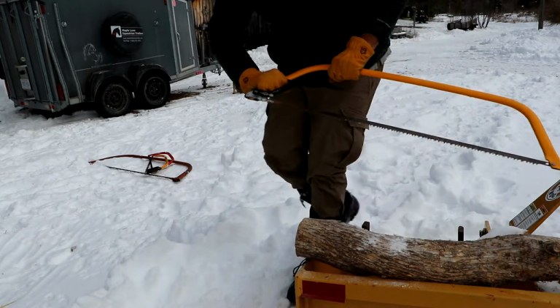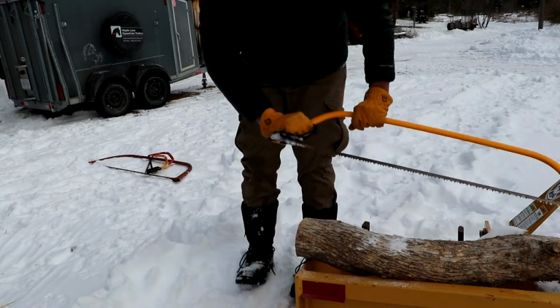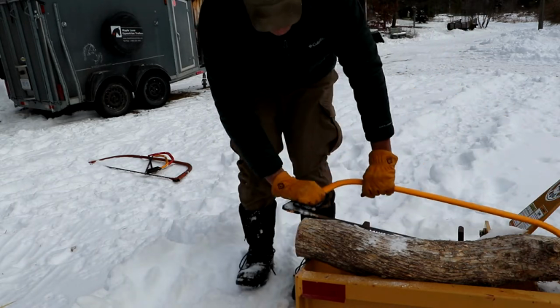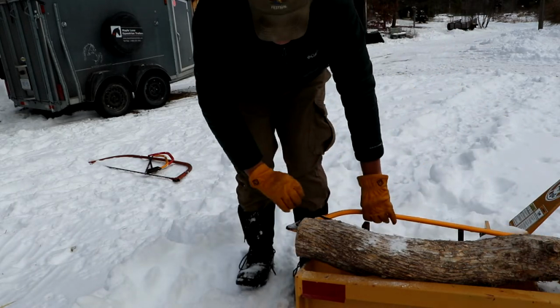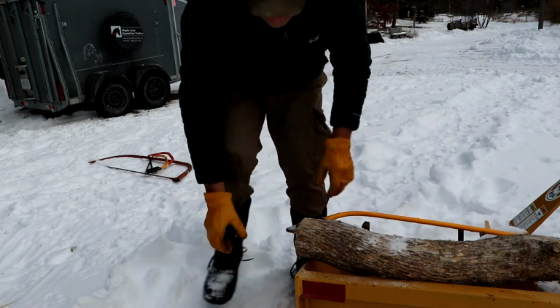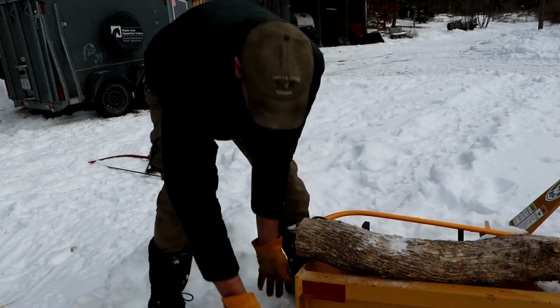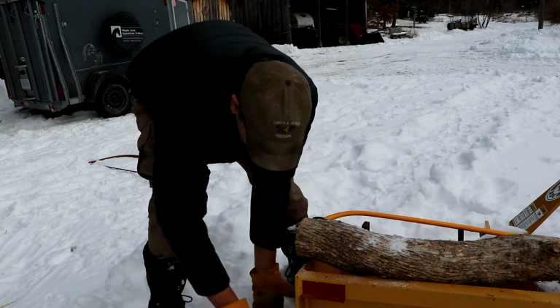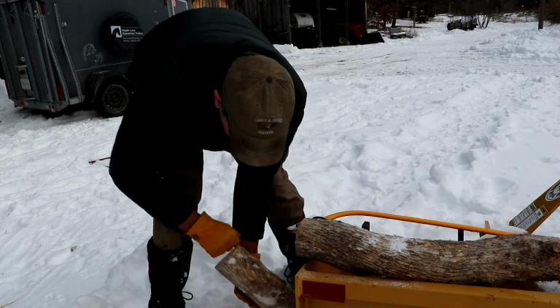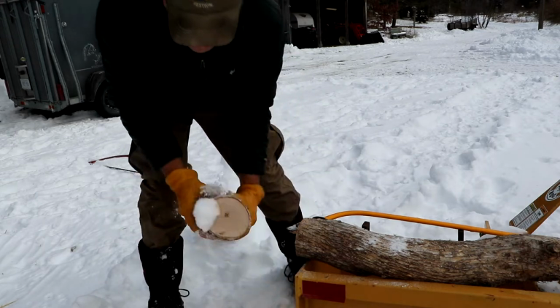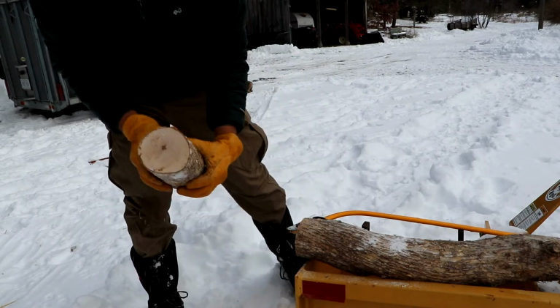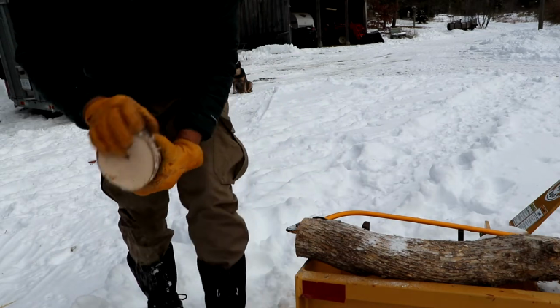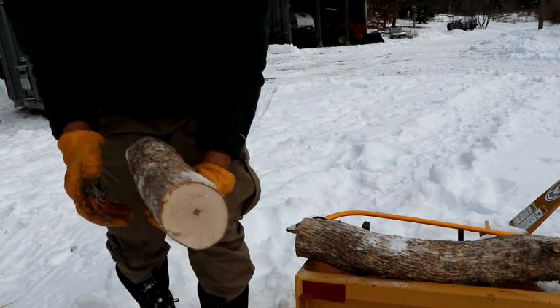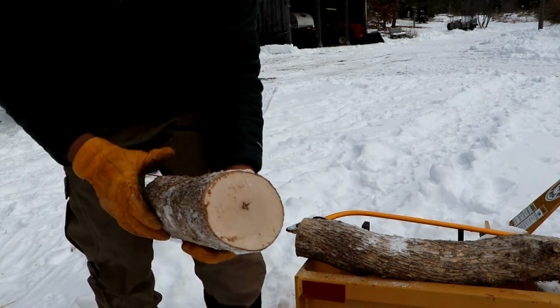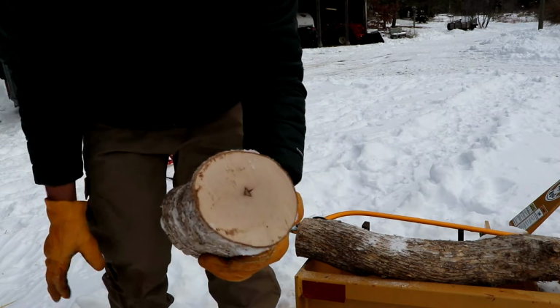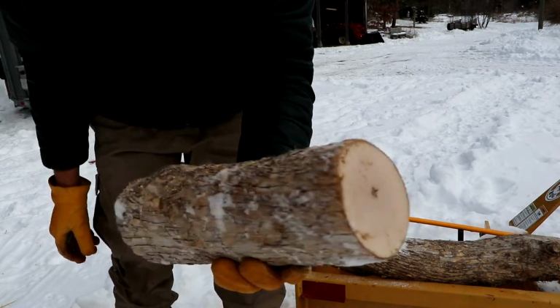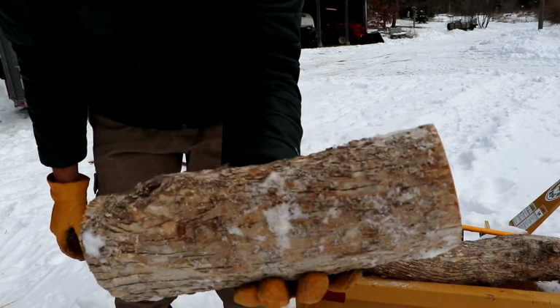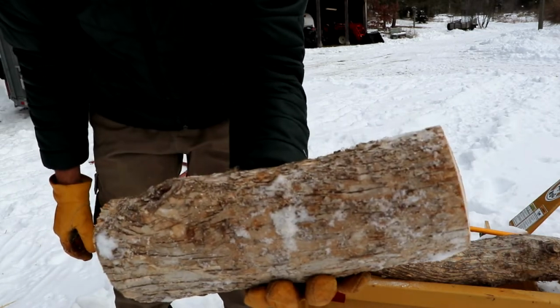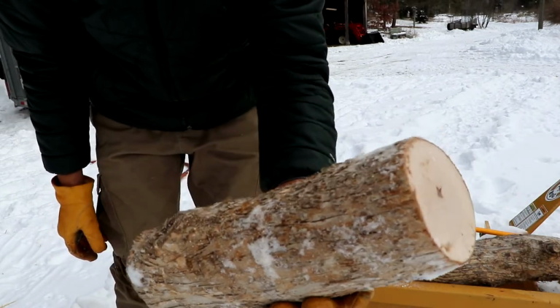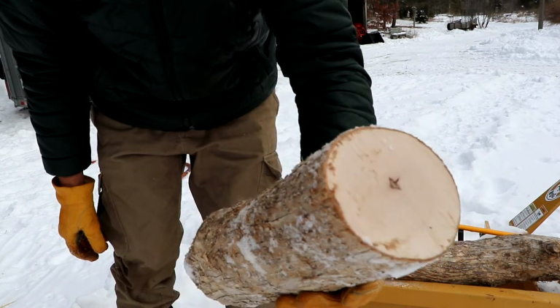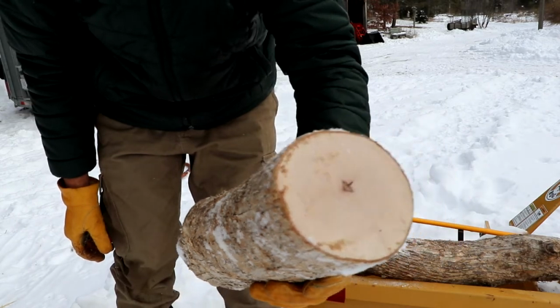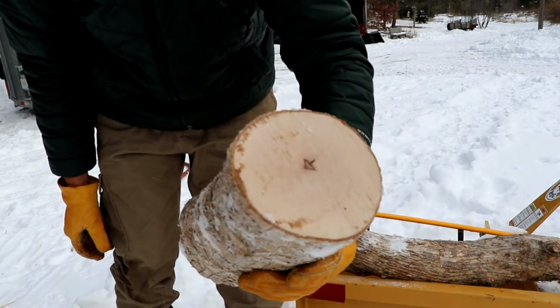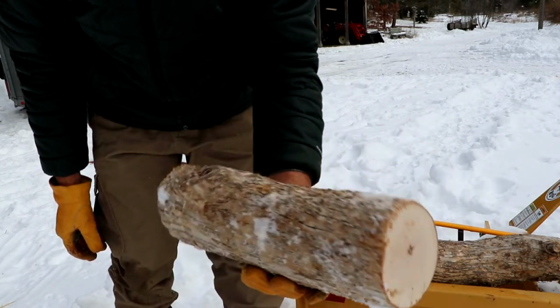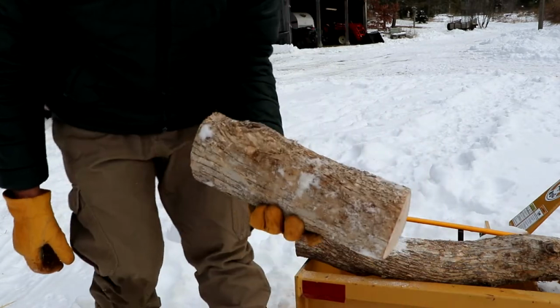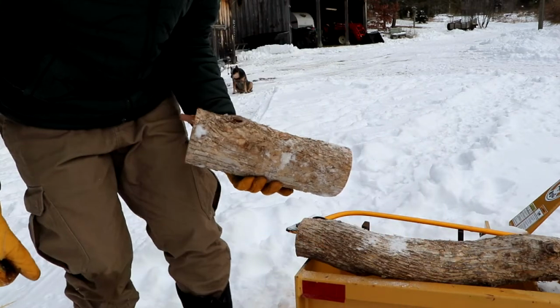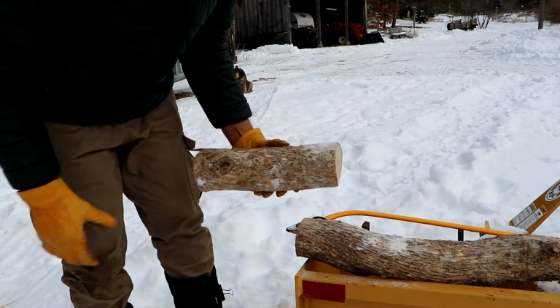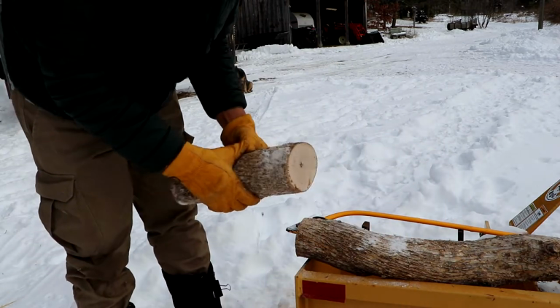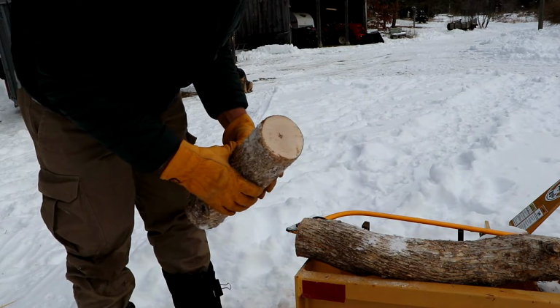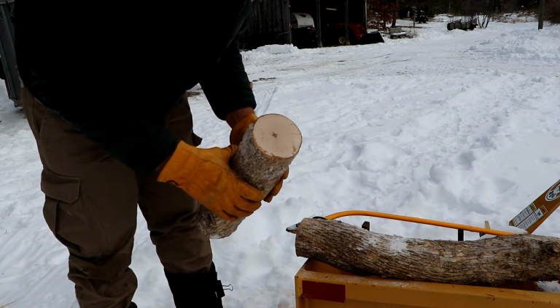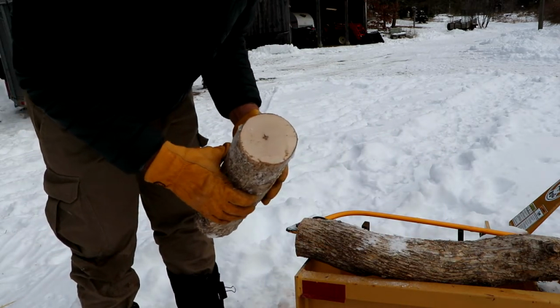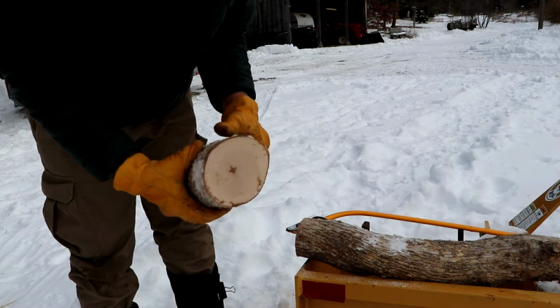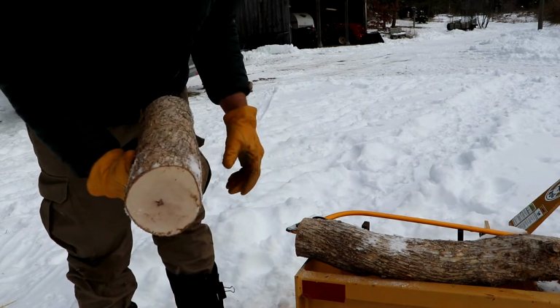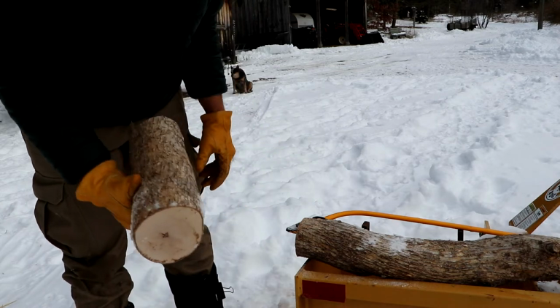There you go — a nice little chunk of six-inch or so ironwood. That went through fairly quickly considering the hardness of this wood.